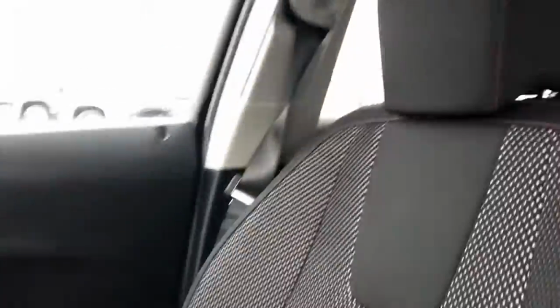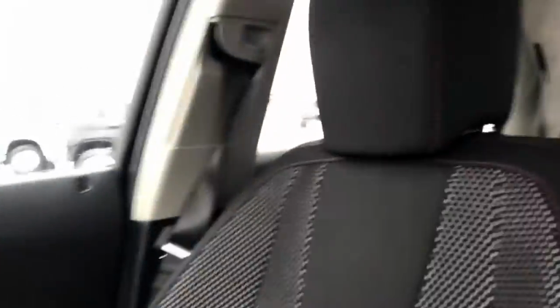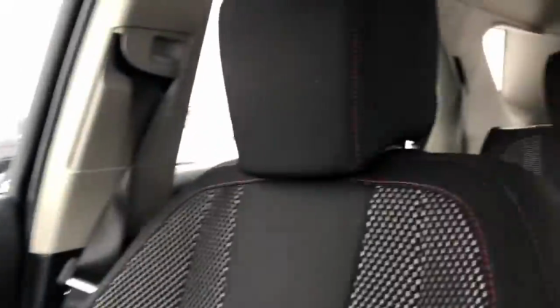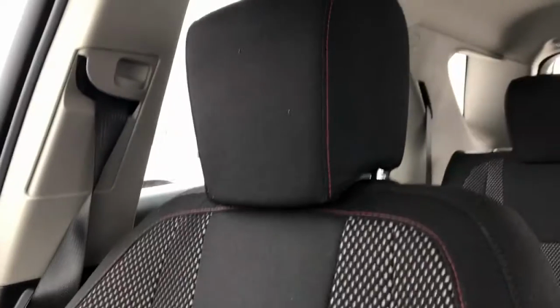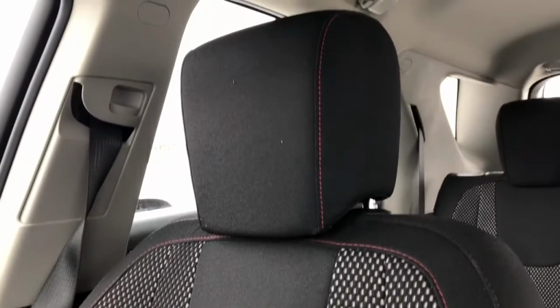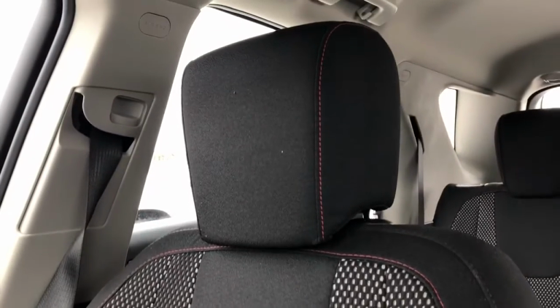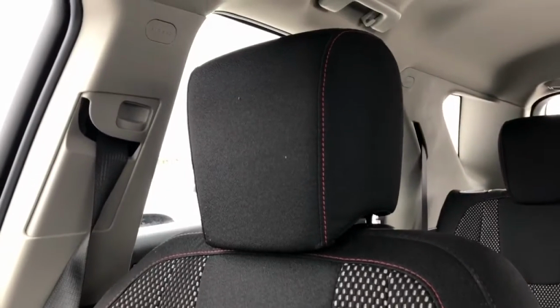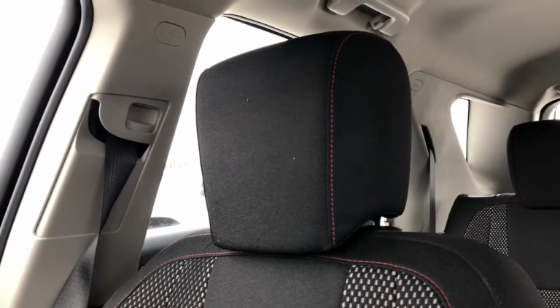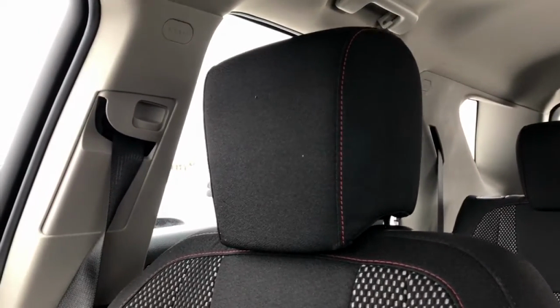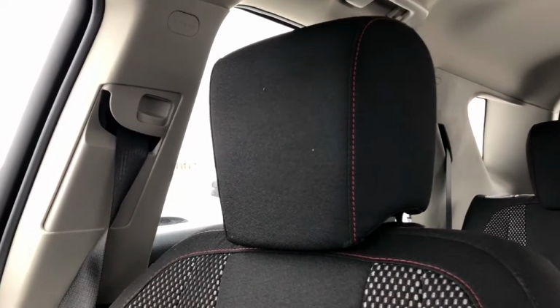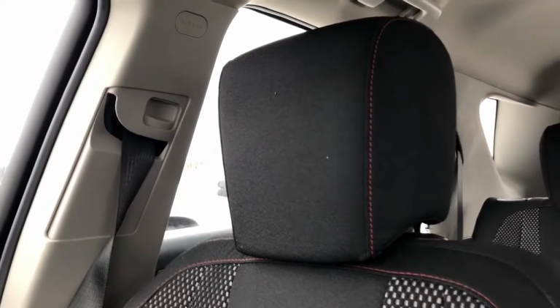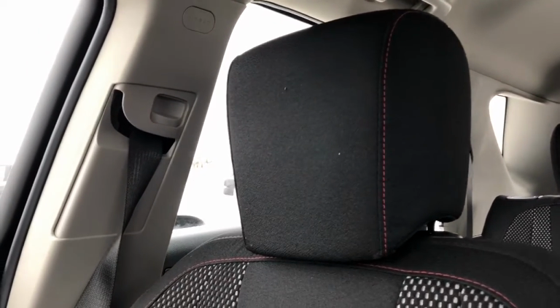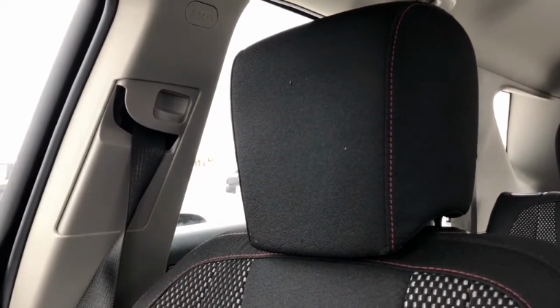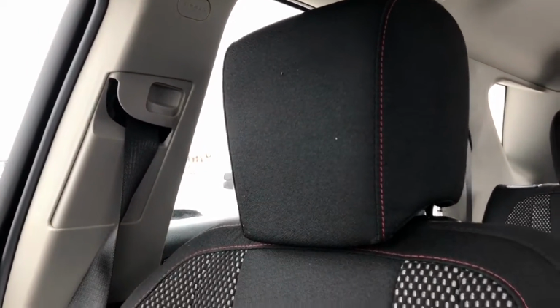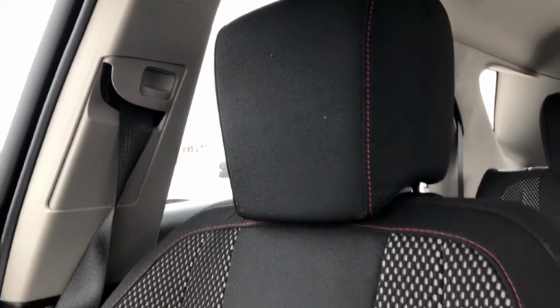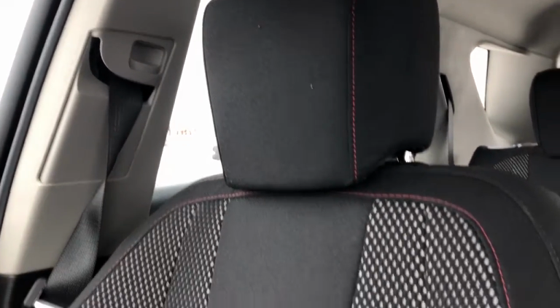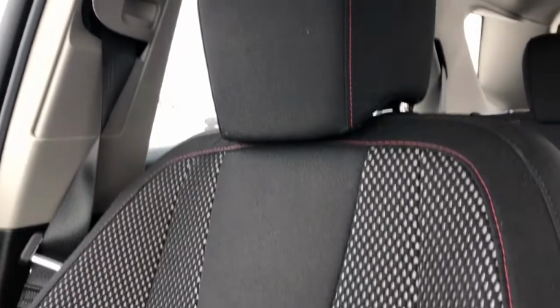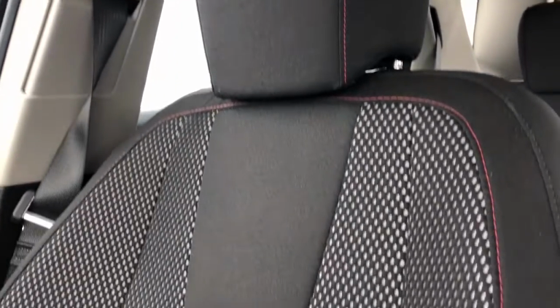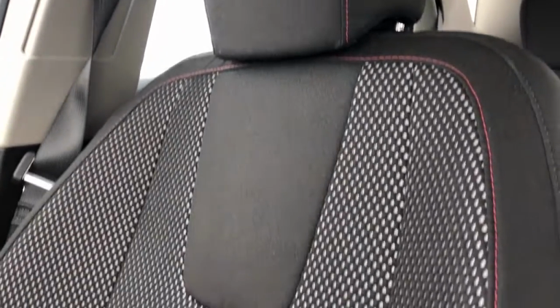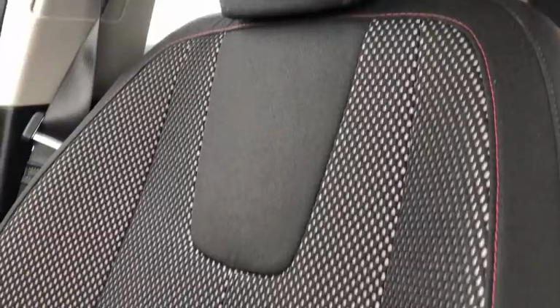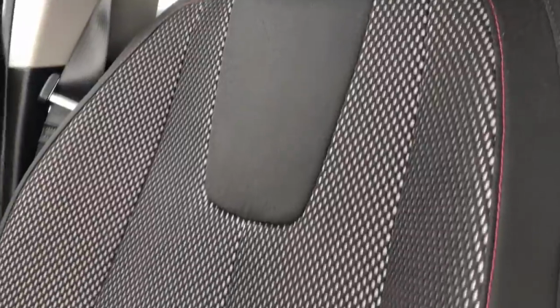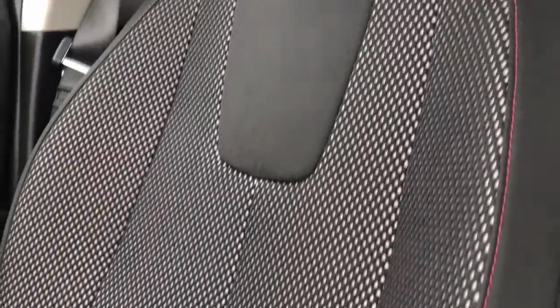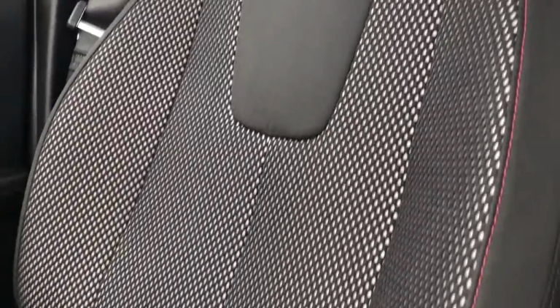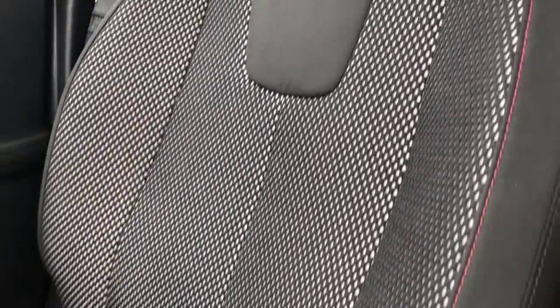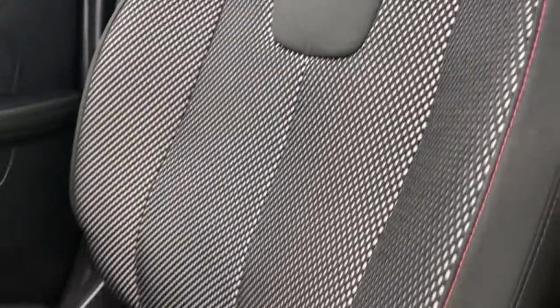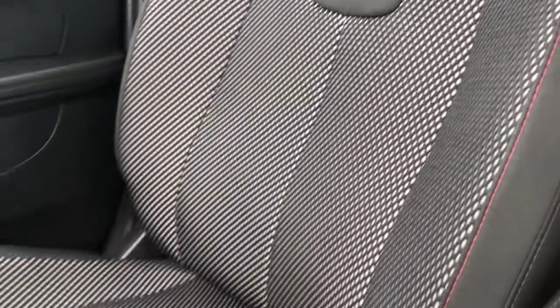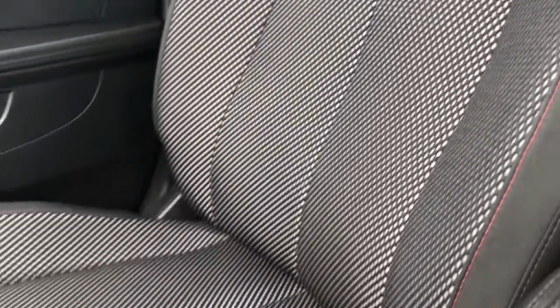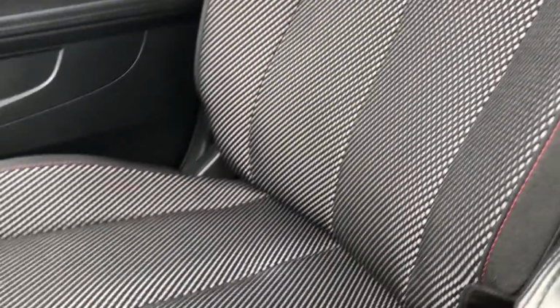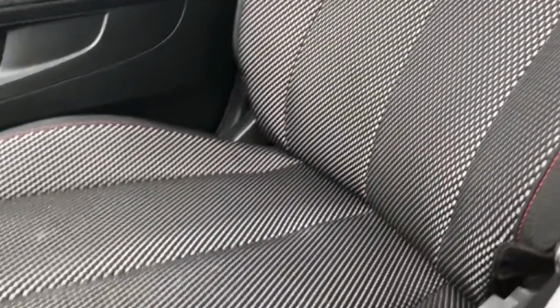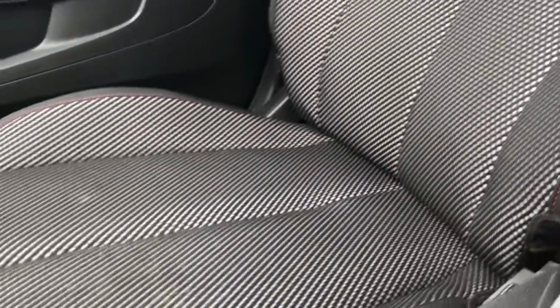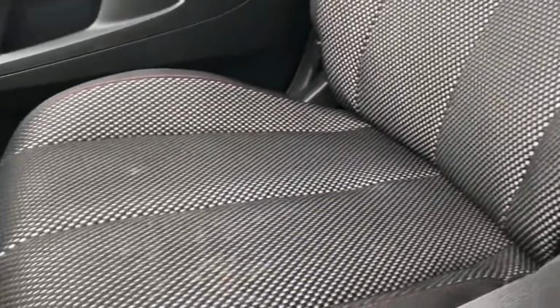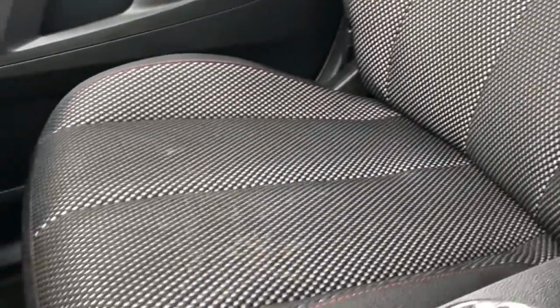Taking a look at the front seats in the Equinox, we have black fabric with red stitching and then a mesh lower down for maximum breathability of the seats.